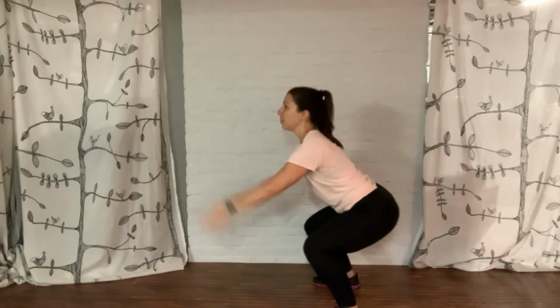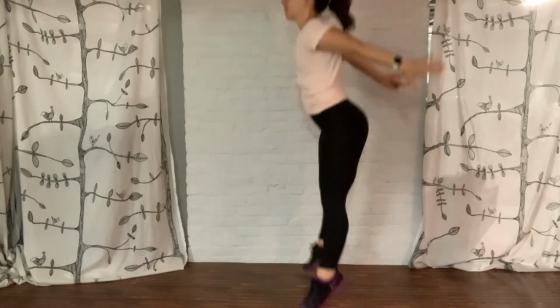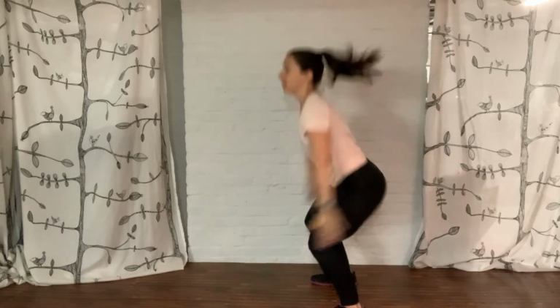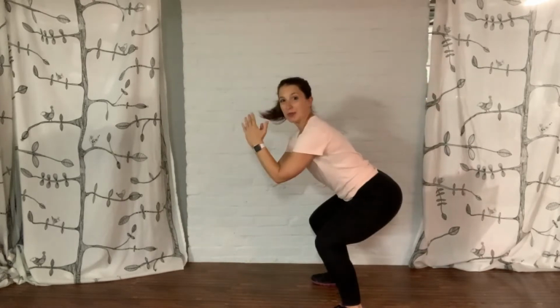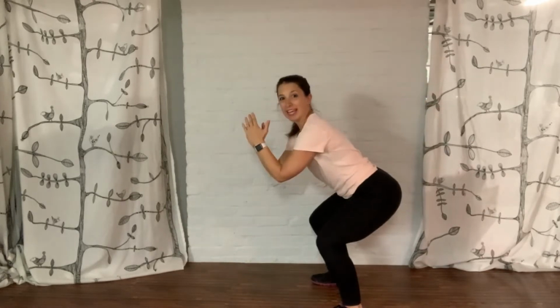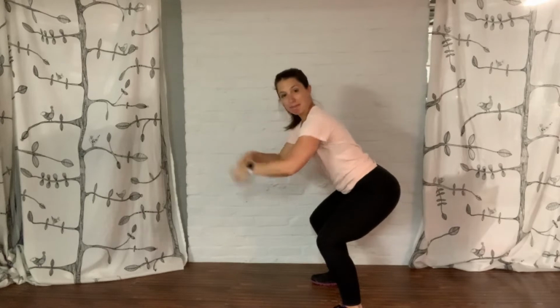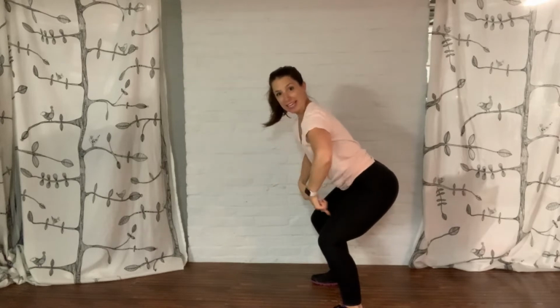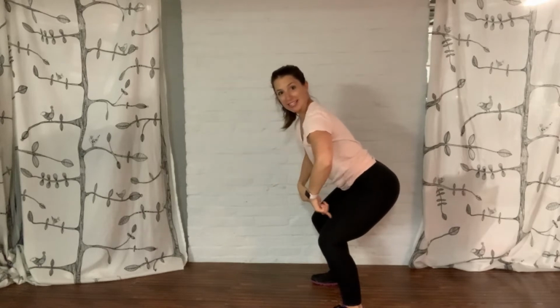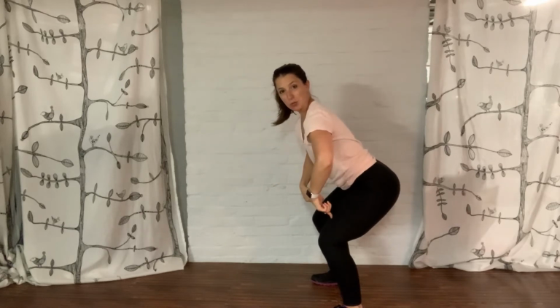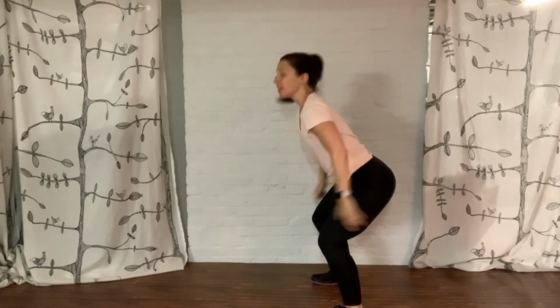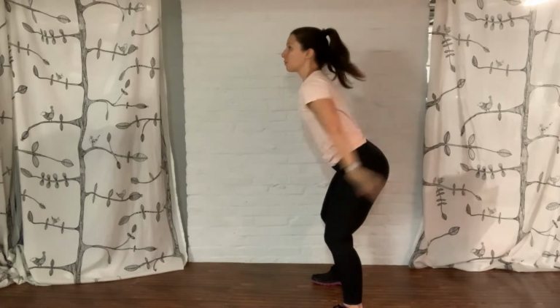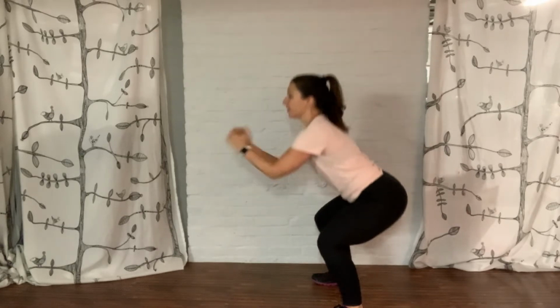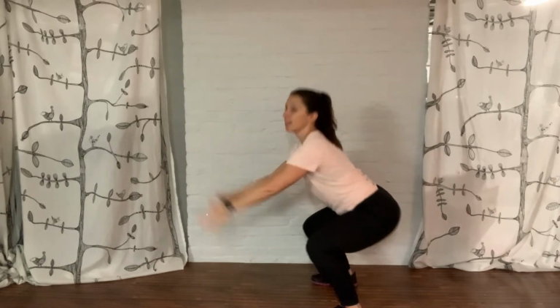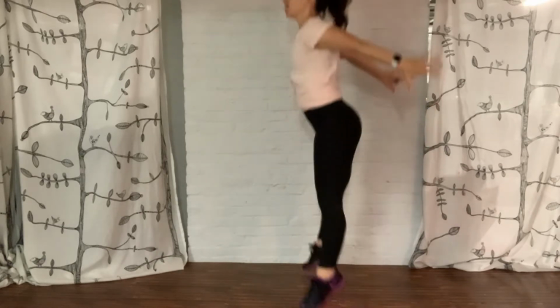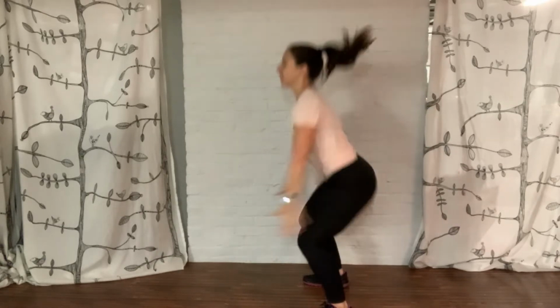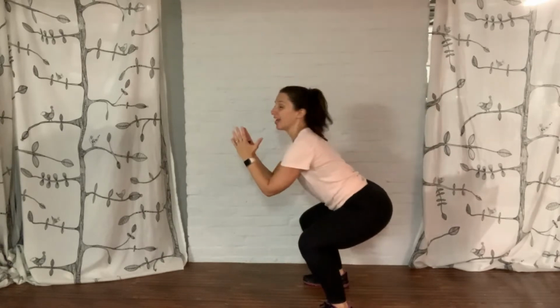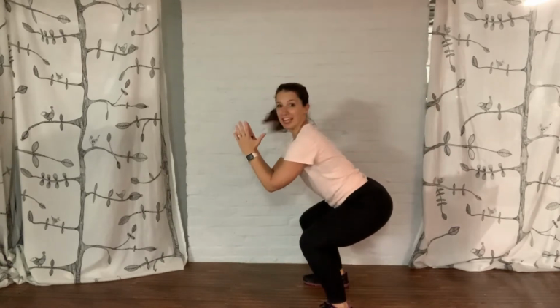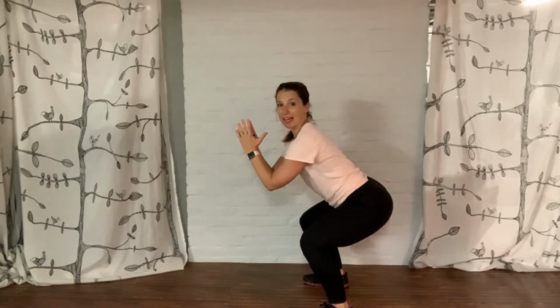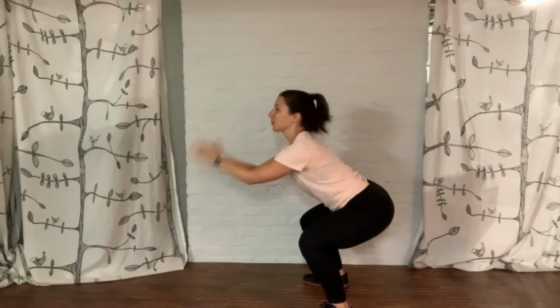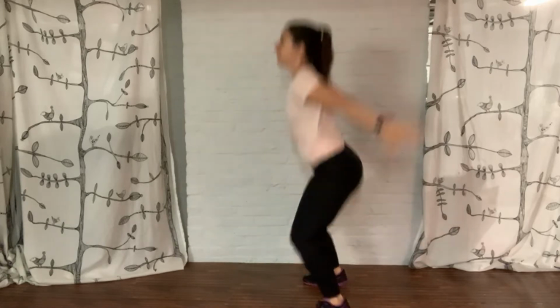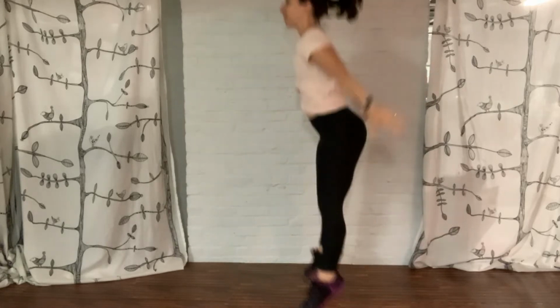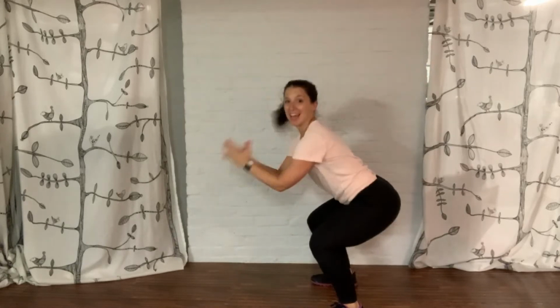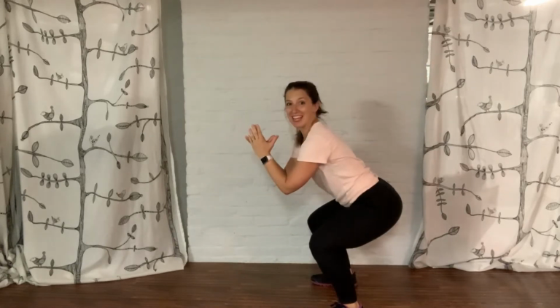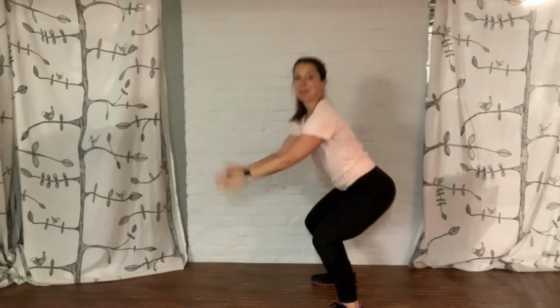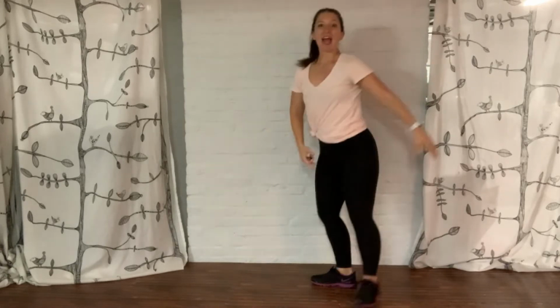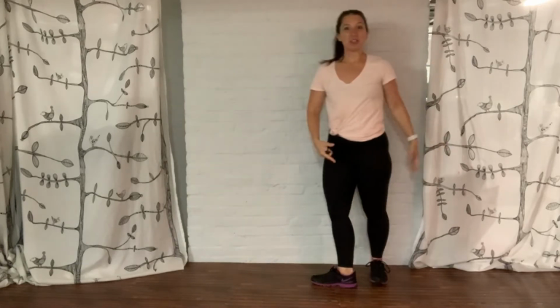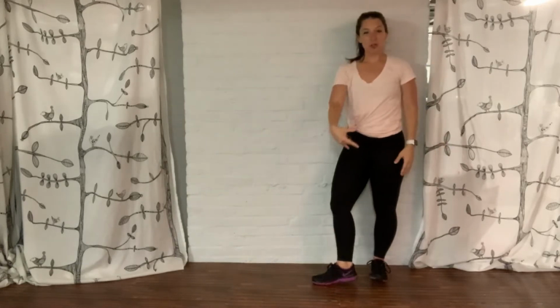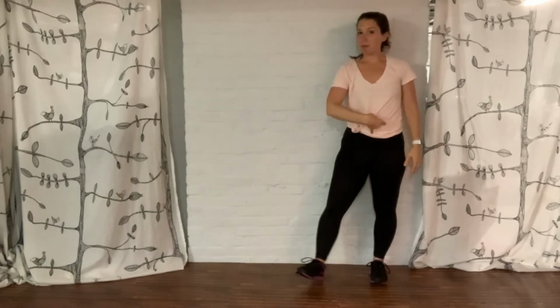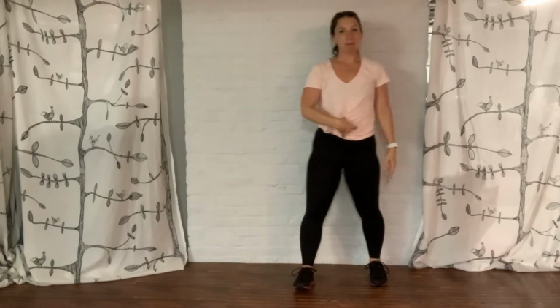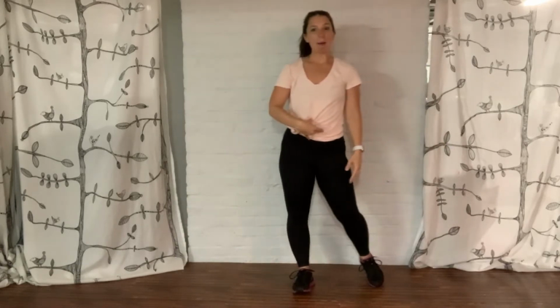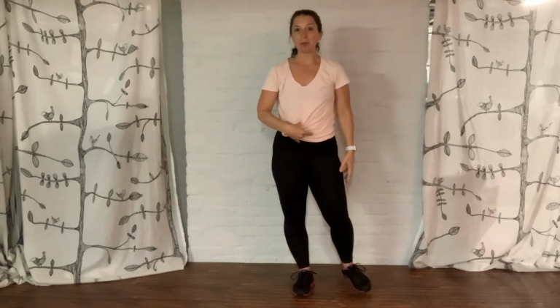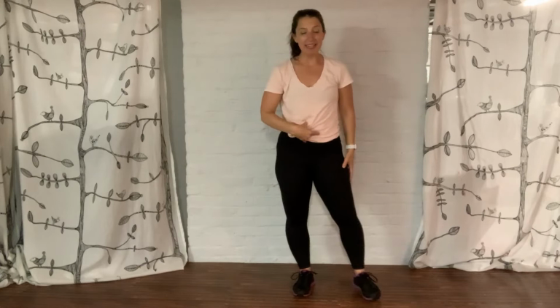As you jump, you want to land back in that same squat. Bend the knees, jump, and land back in that squat — up and down. As we do those, we're going to keep those abs pulled in.